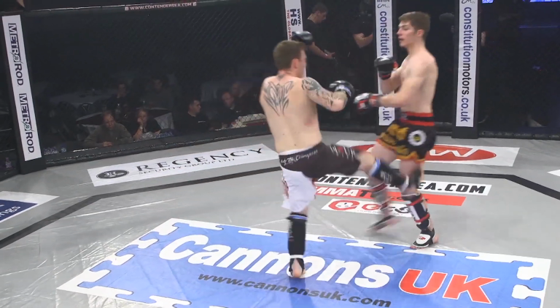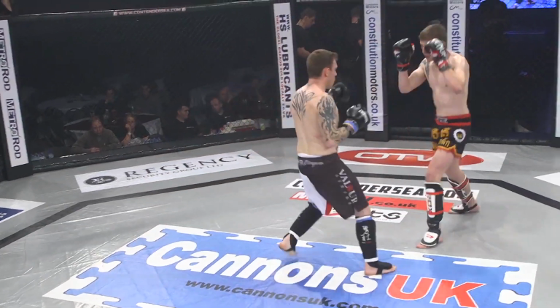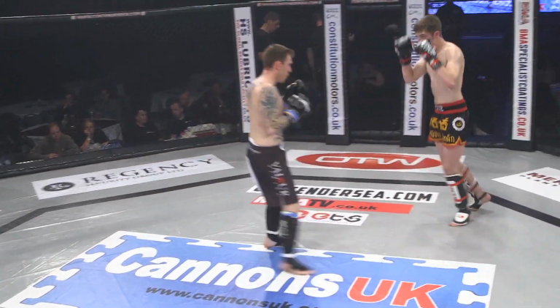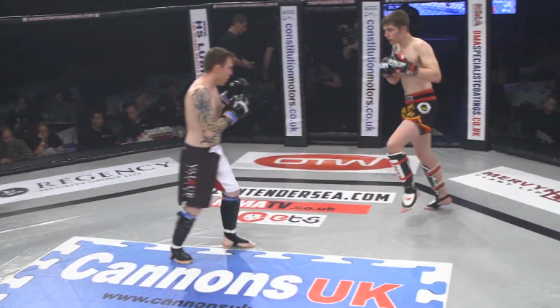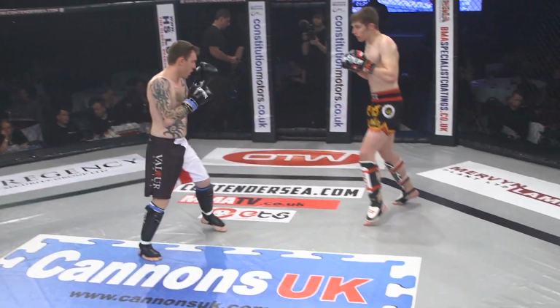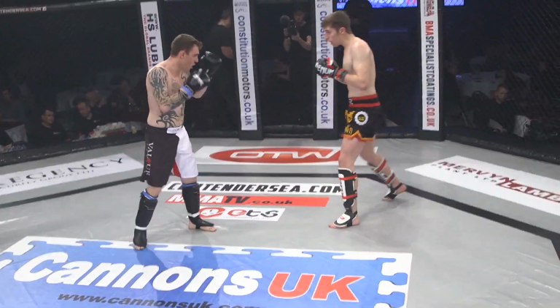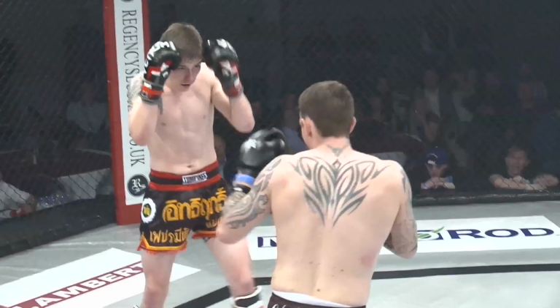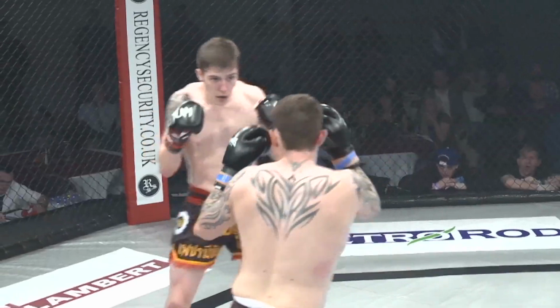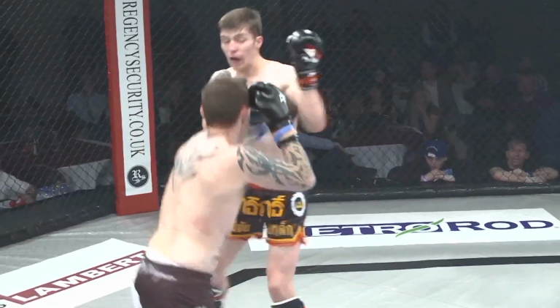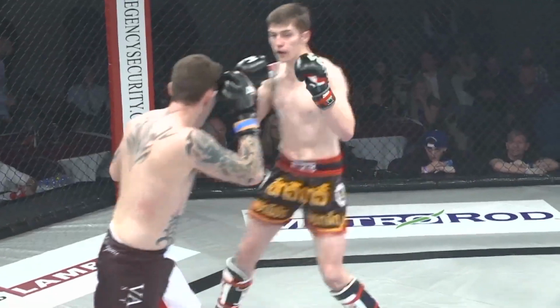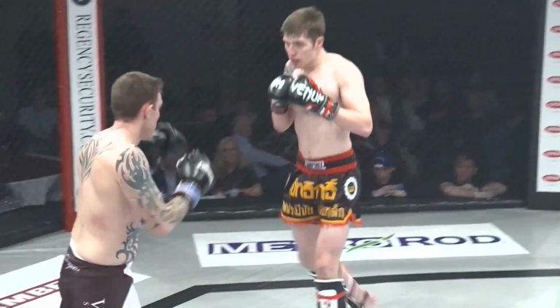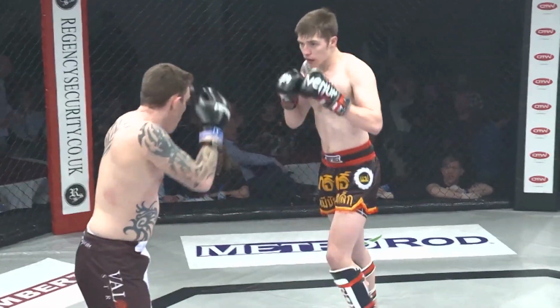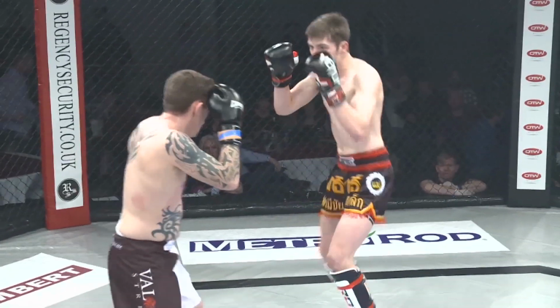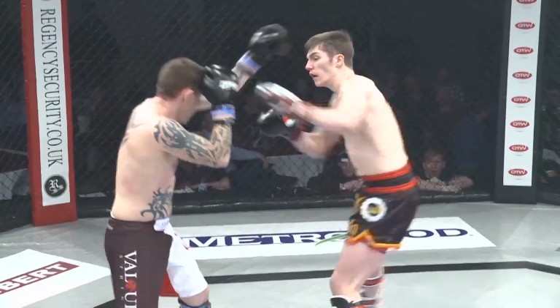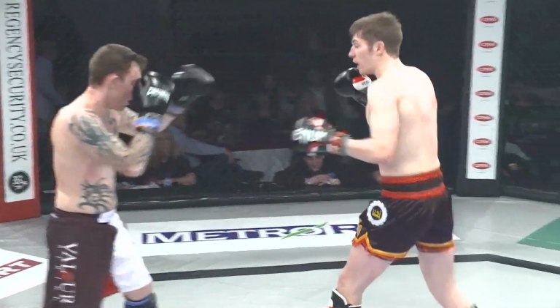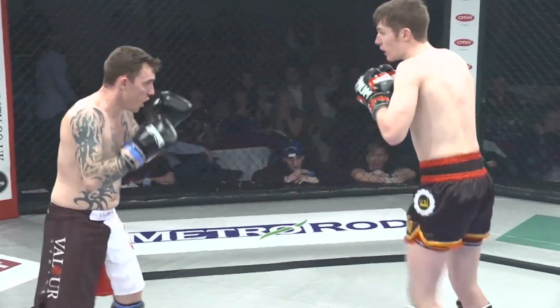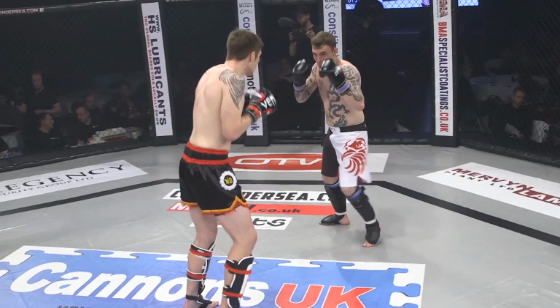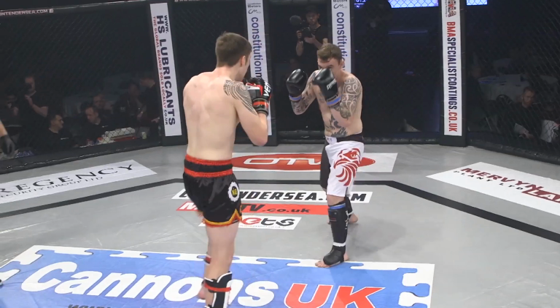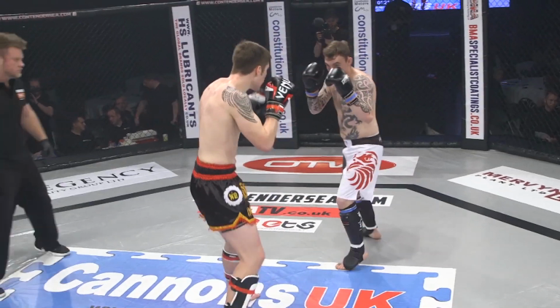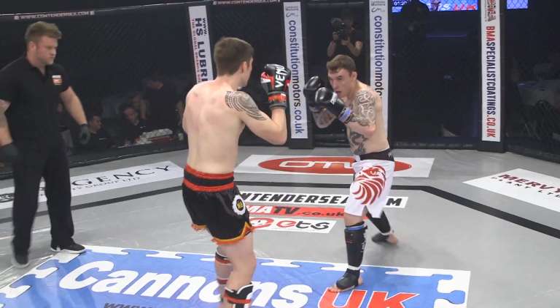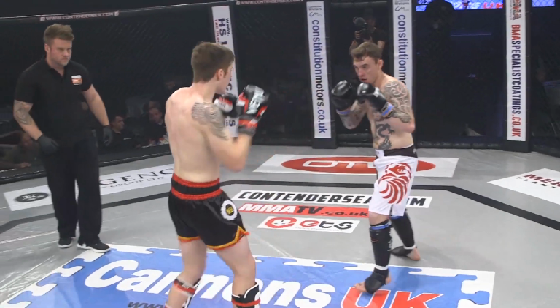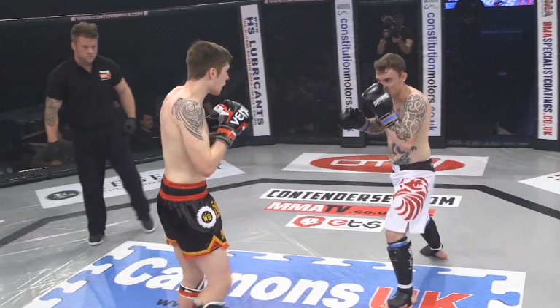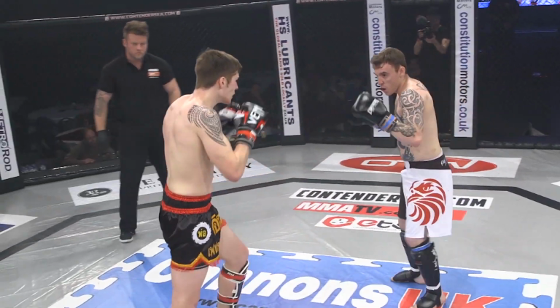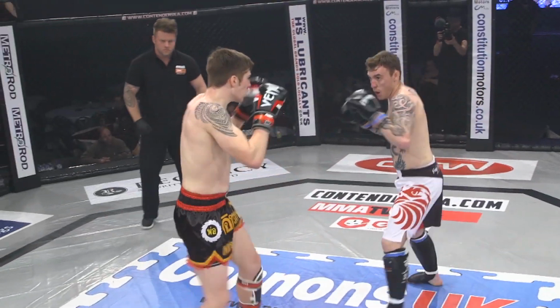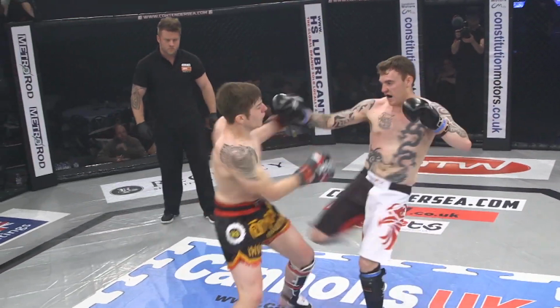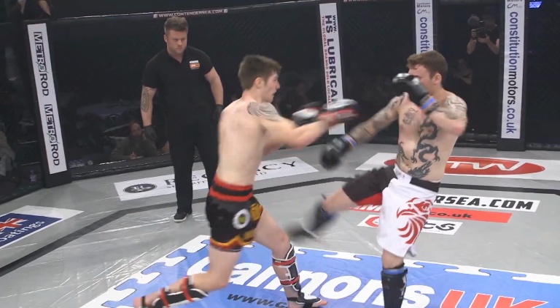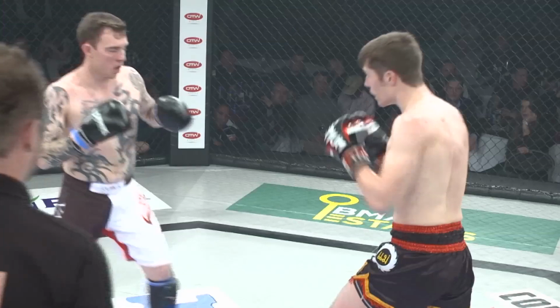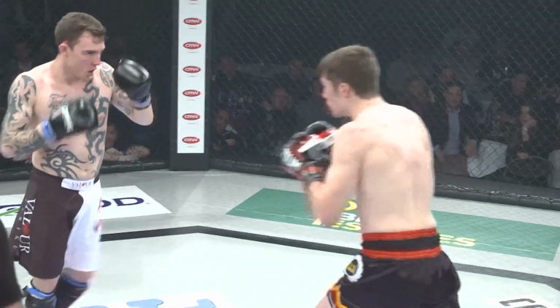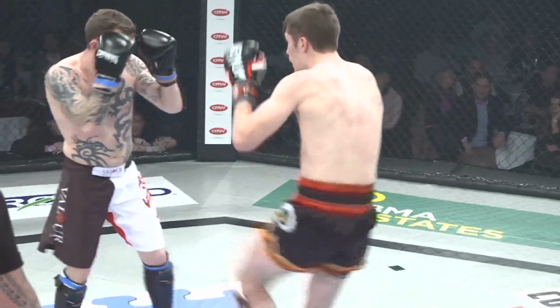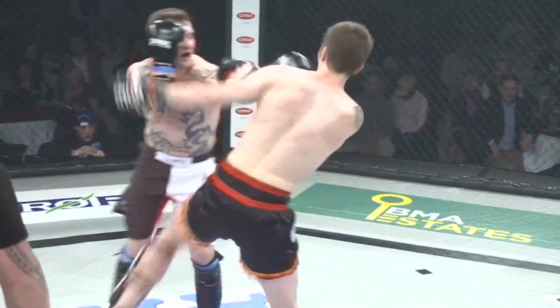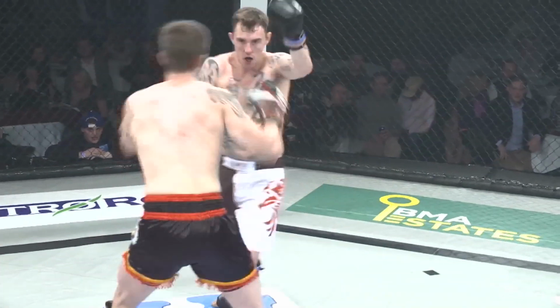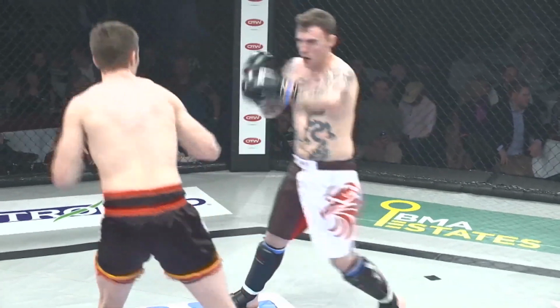When Robinson comes in, he drops that right hand and exposes the chin. He's really kind of leaning into his punches because he's a little bit out of range — trying to make up that distance with a lean, but that's dangerous.